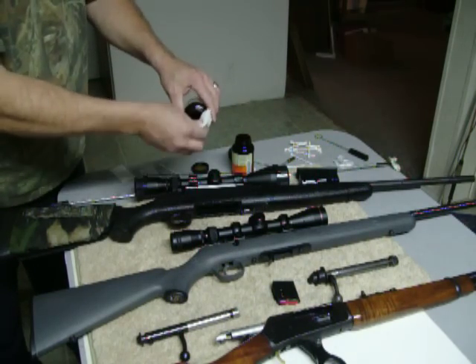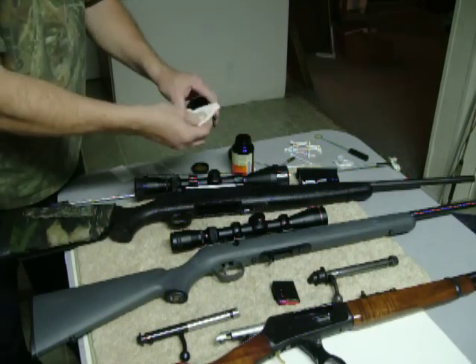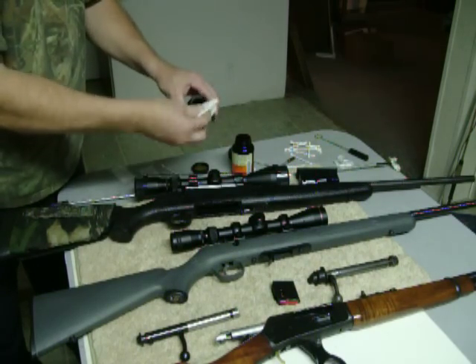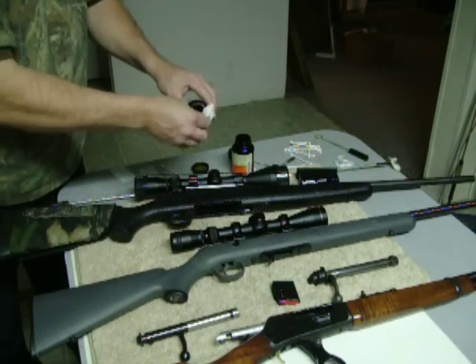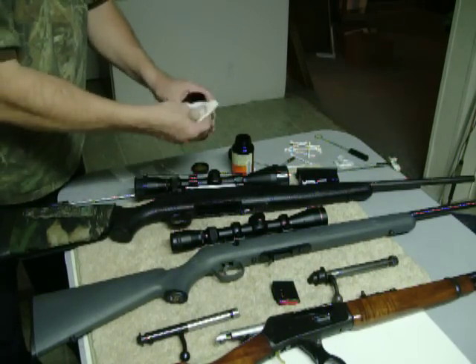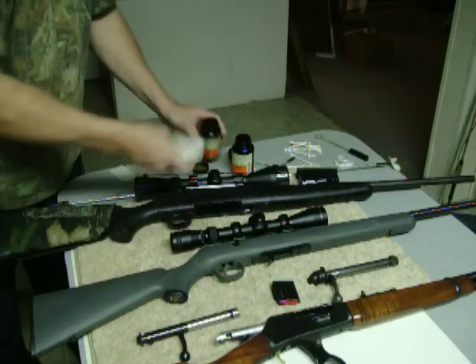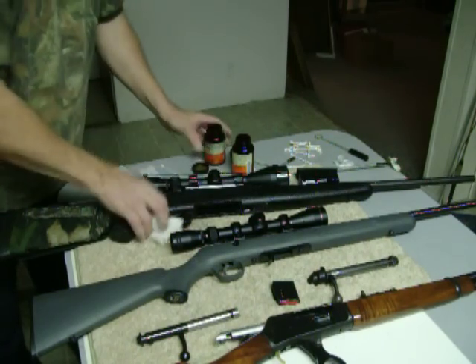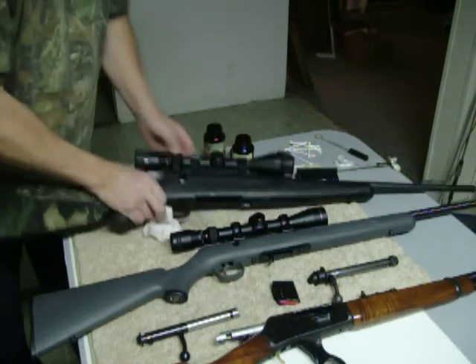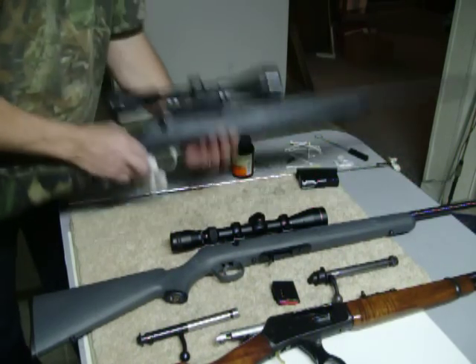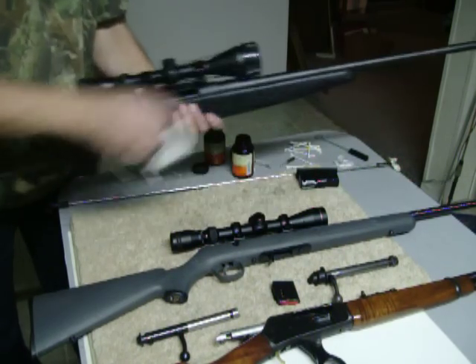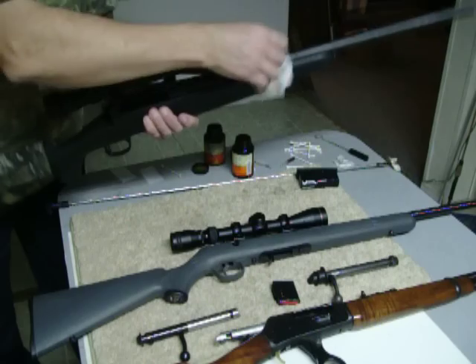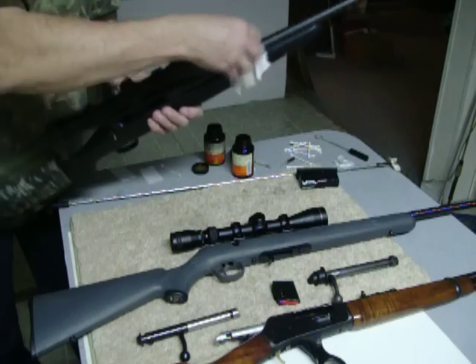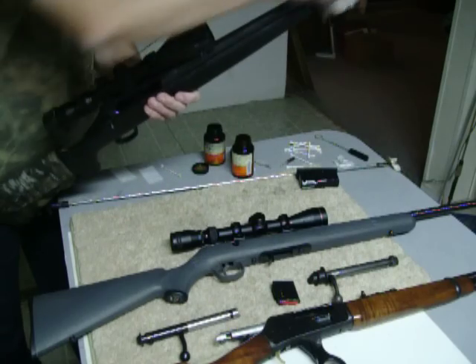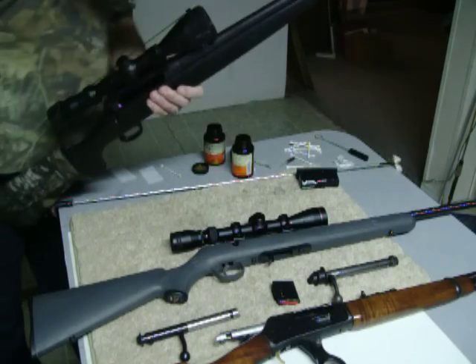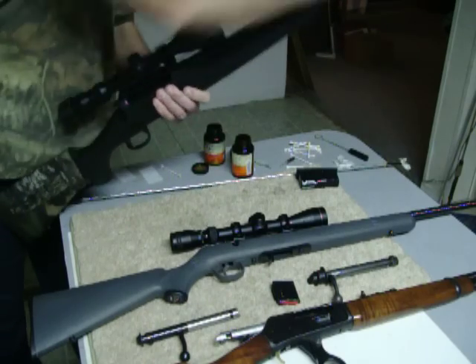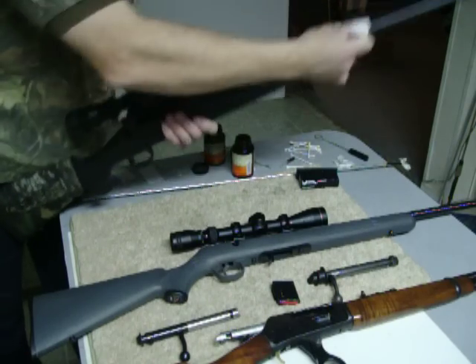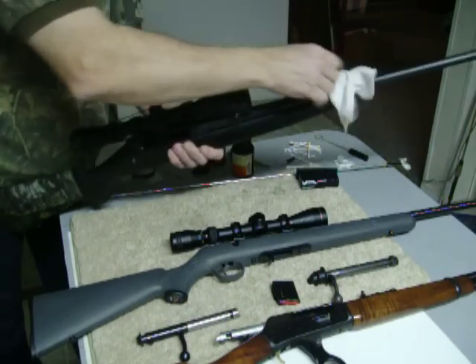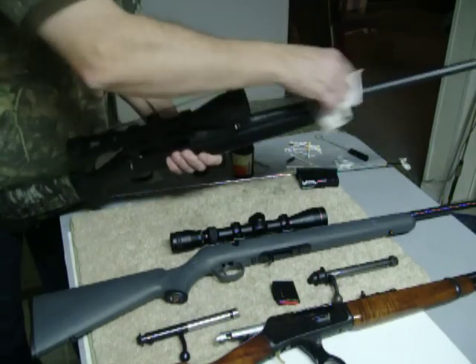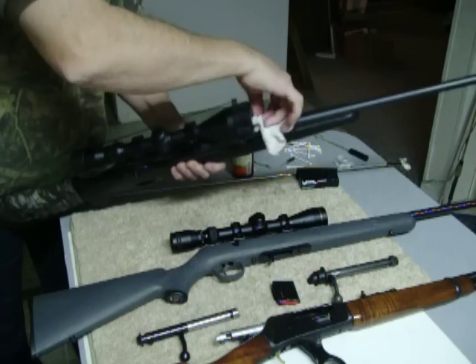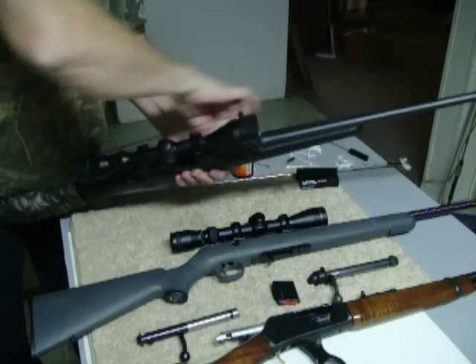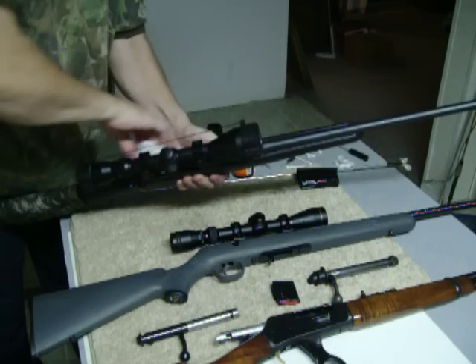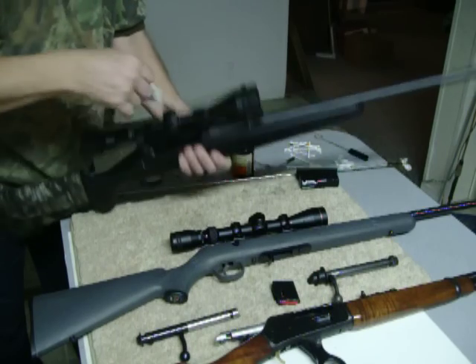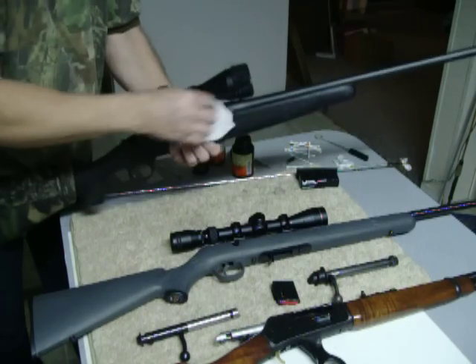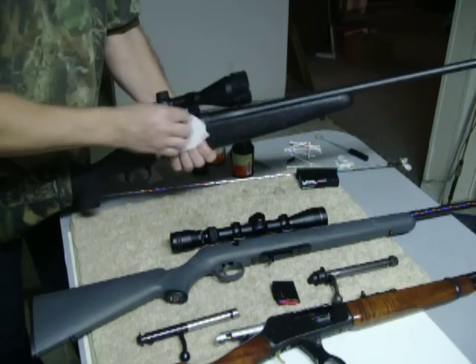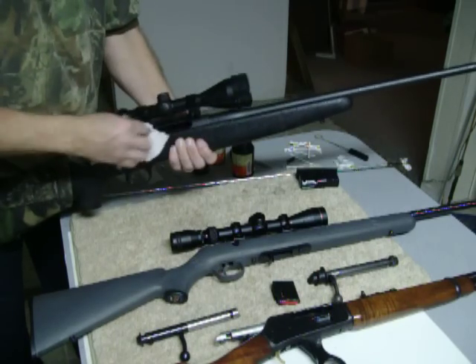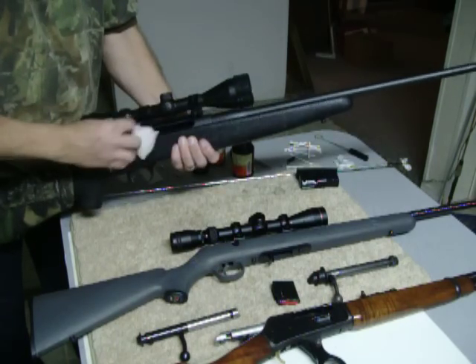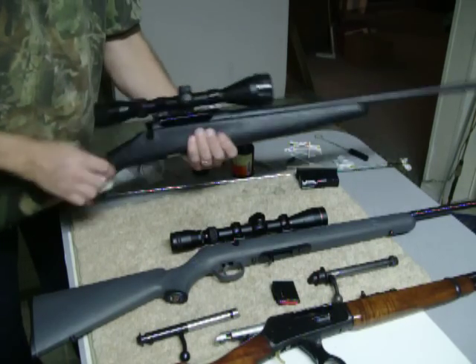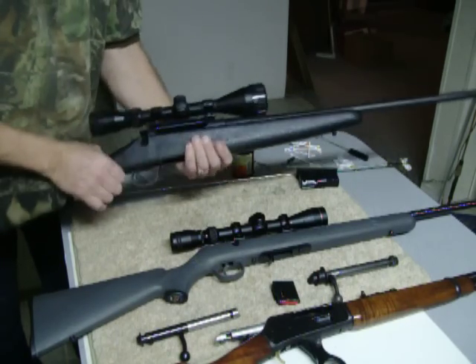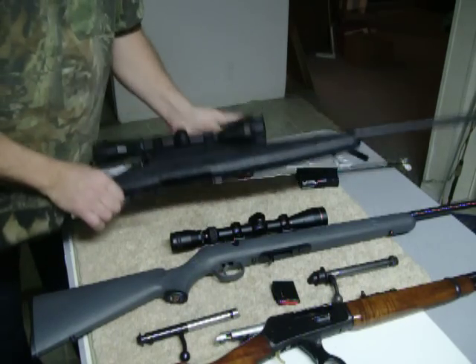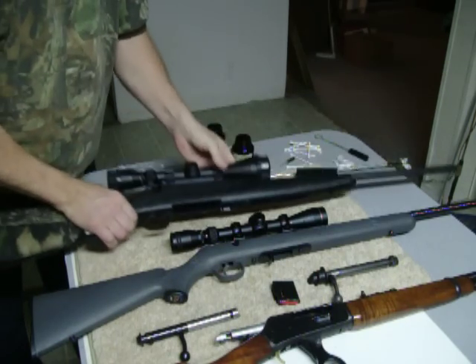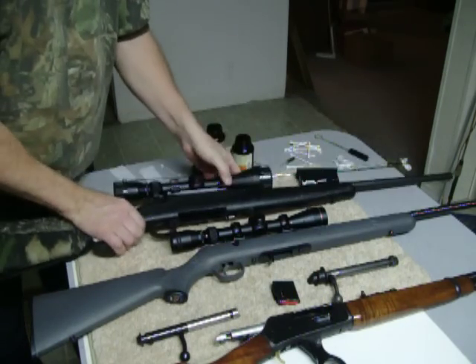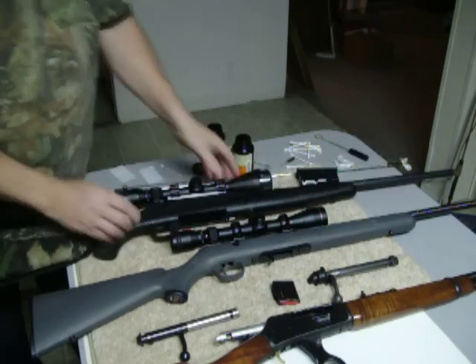One more thing you want to do: put some oil on a rag or a piece of cloth and wipe down the barrel. You can repeat that process as much as you want.